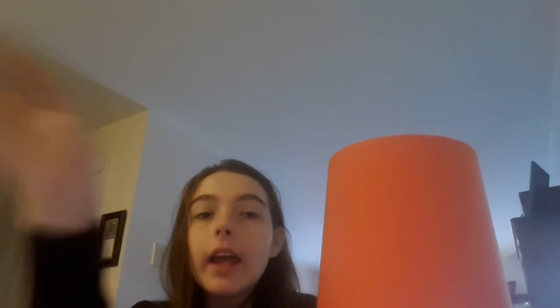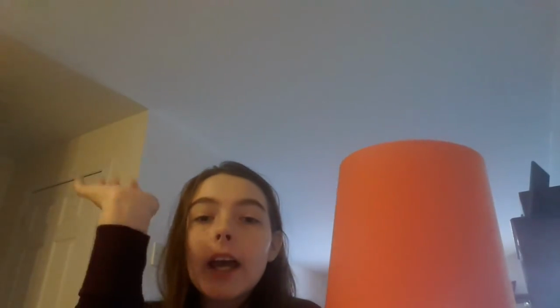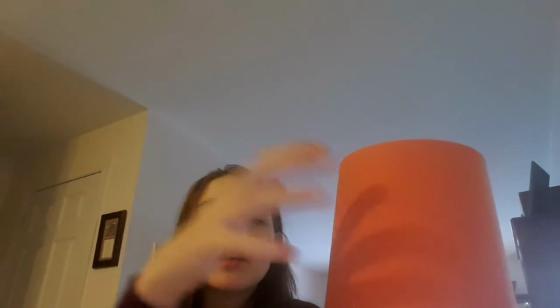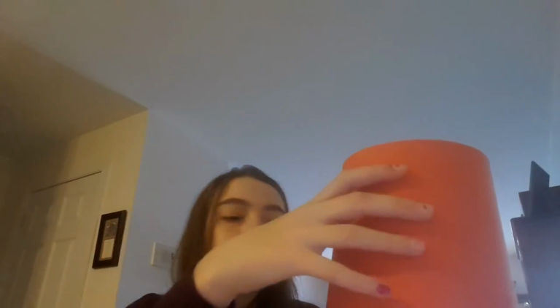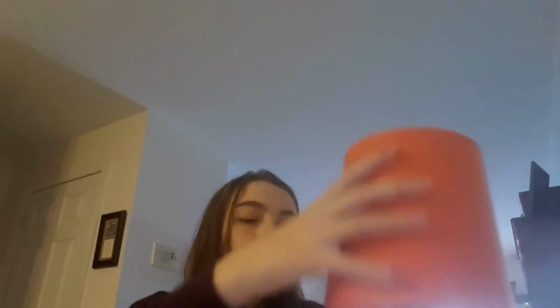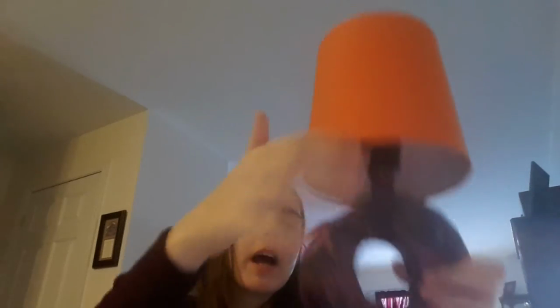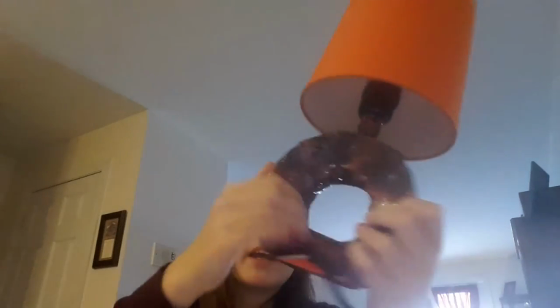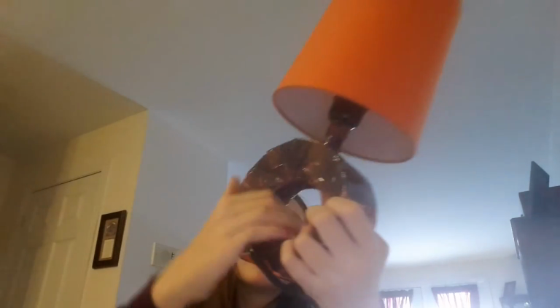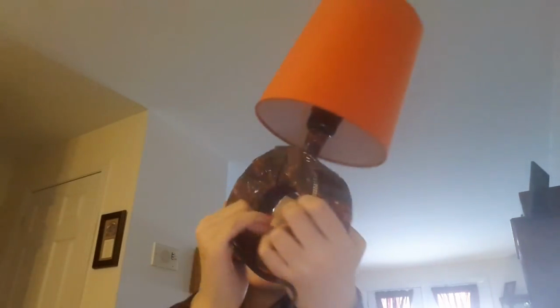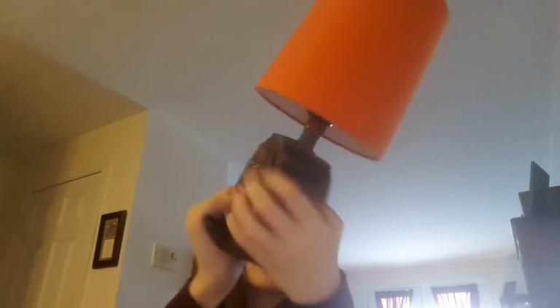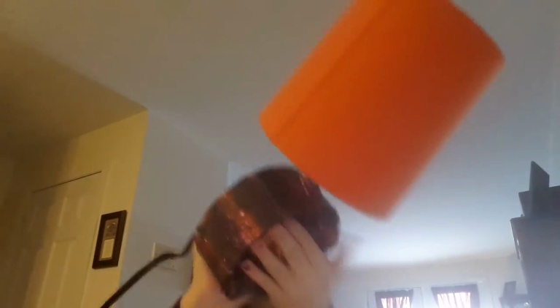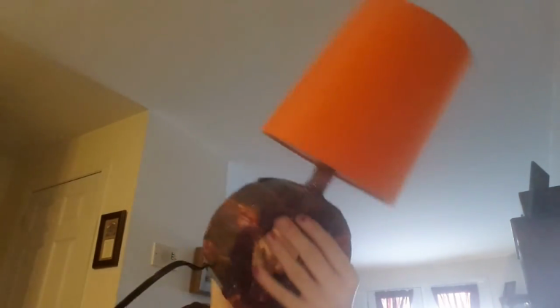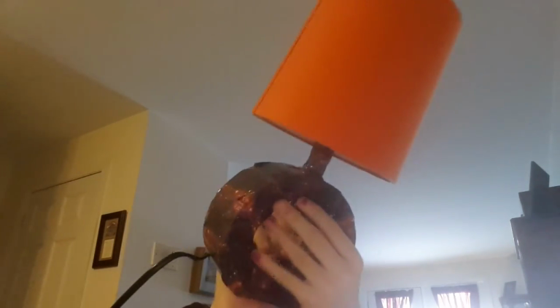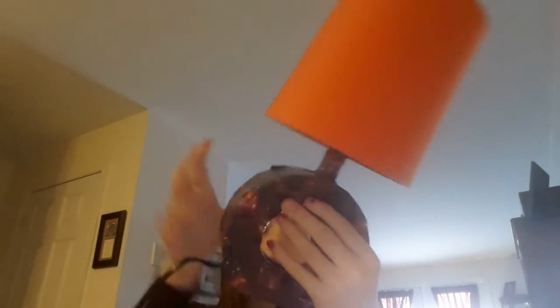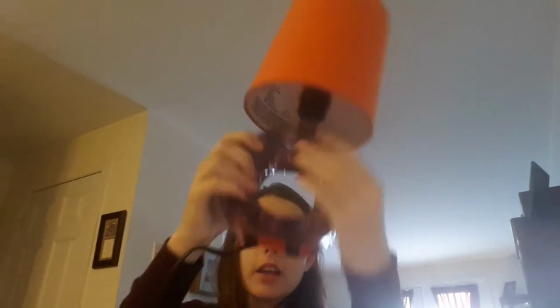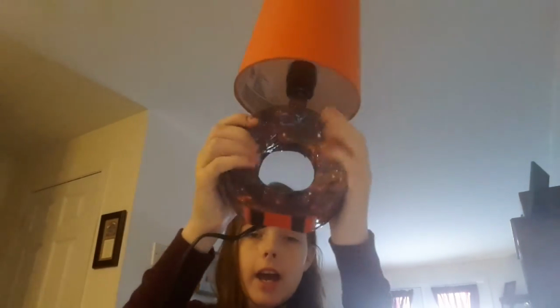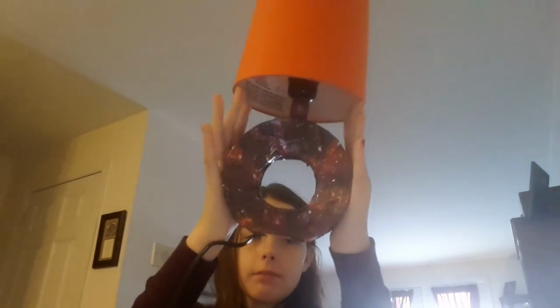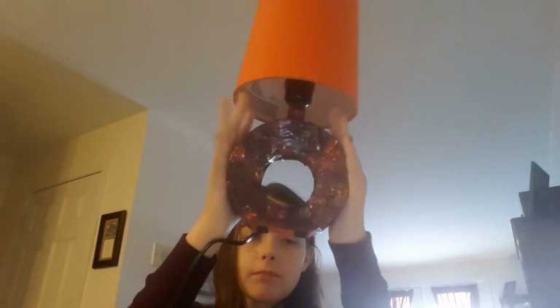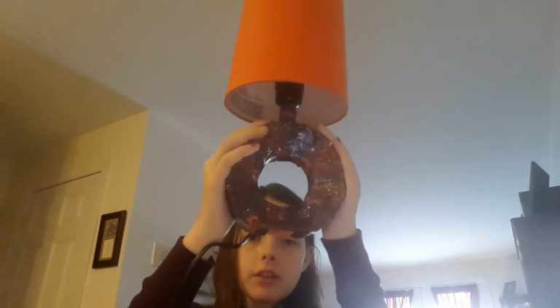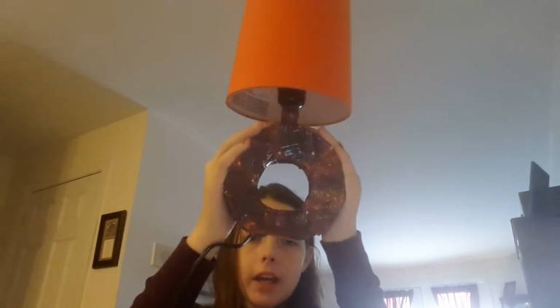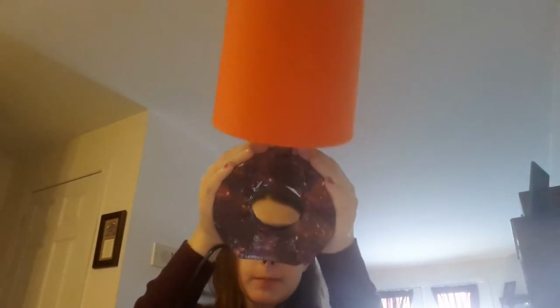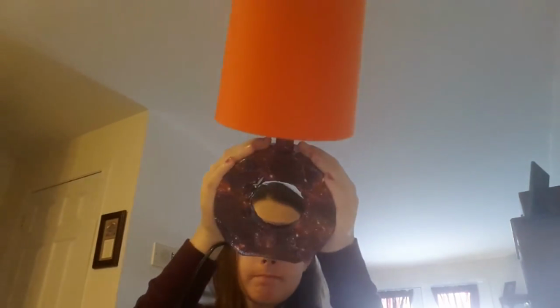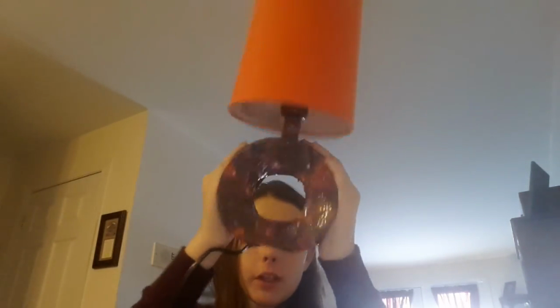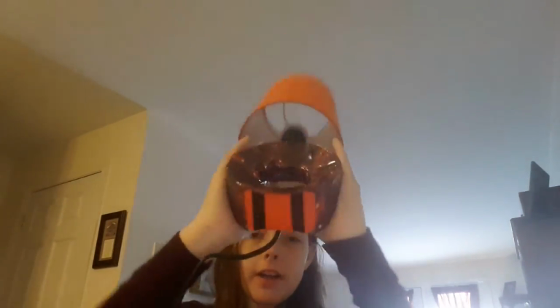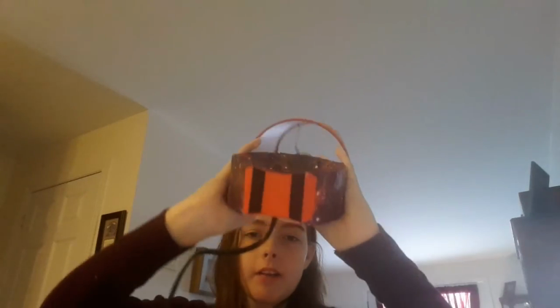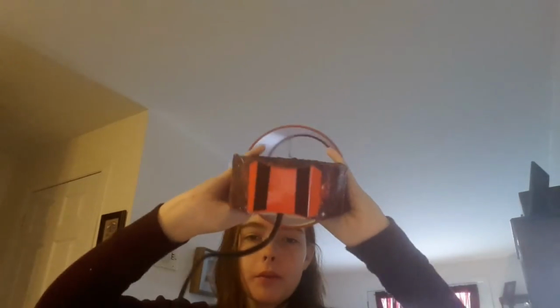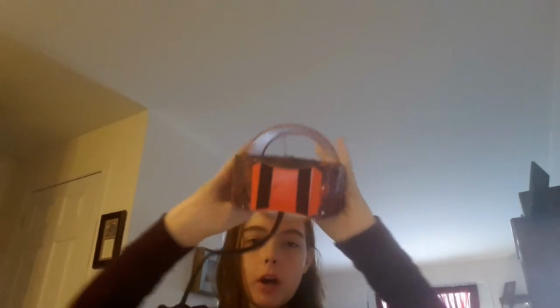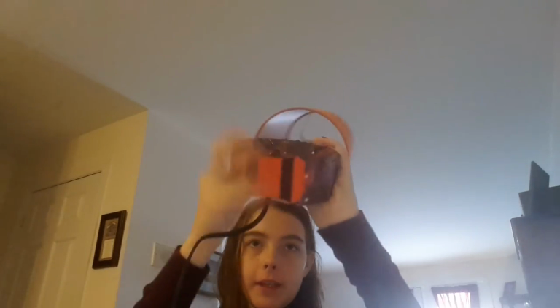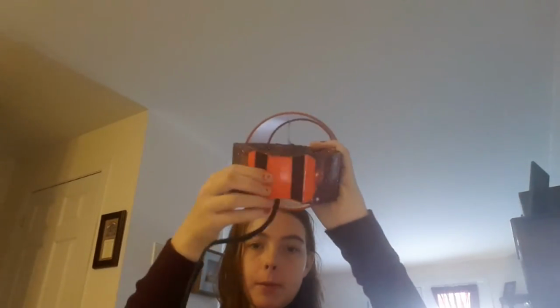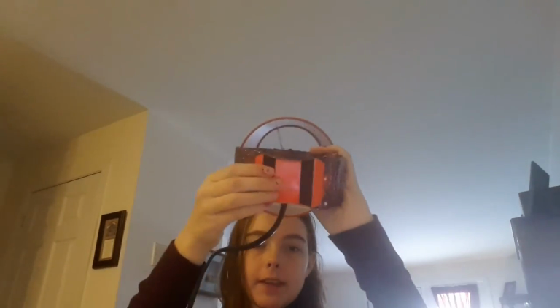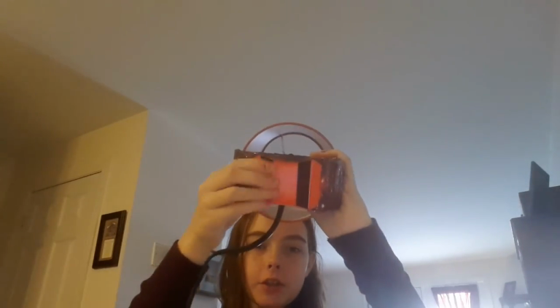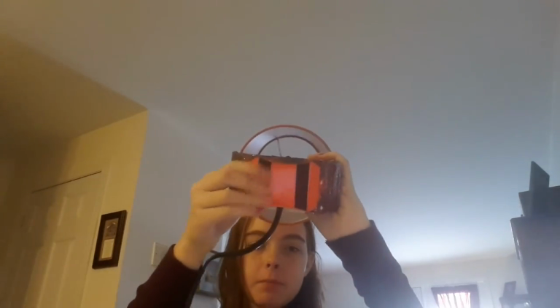Hey guys, so I'm back and it's finished! It doesn't look that good. The other part I didn't cover was the bottom because the bottom has these grips.